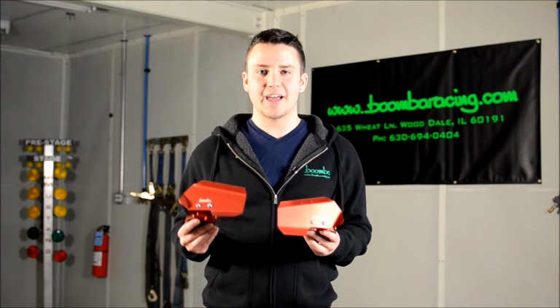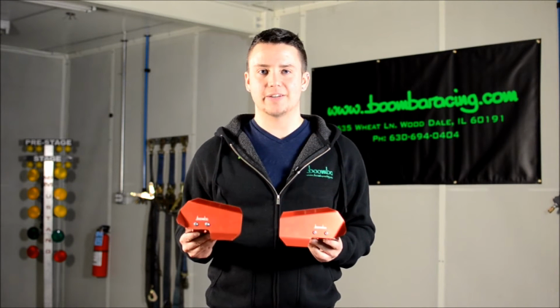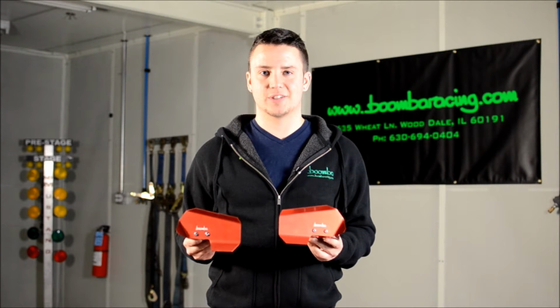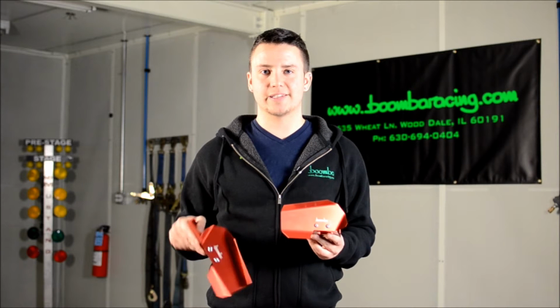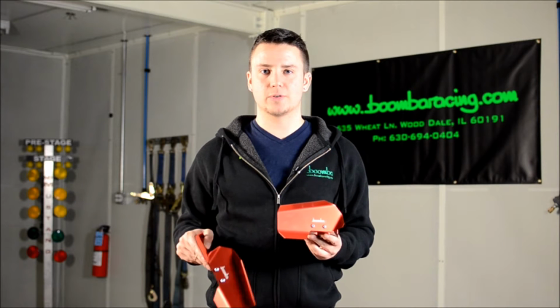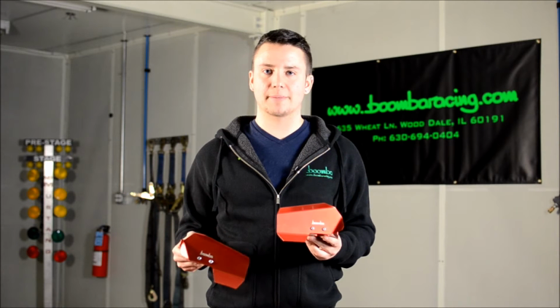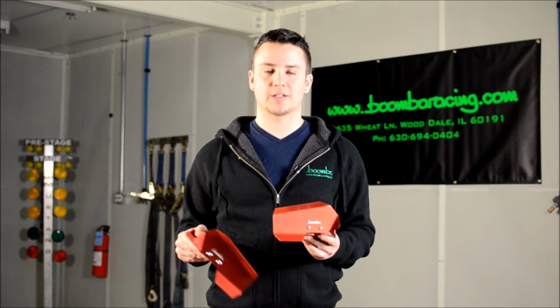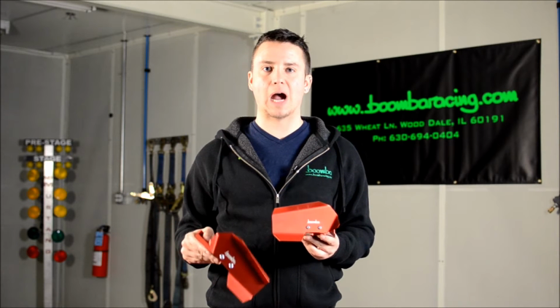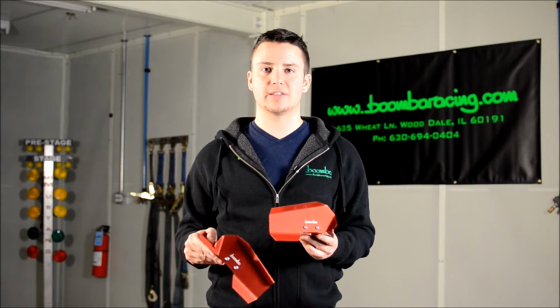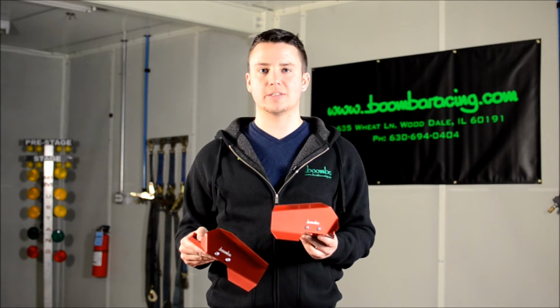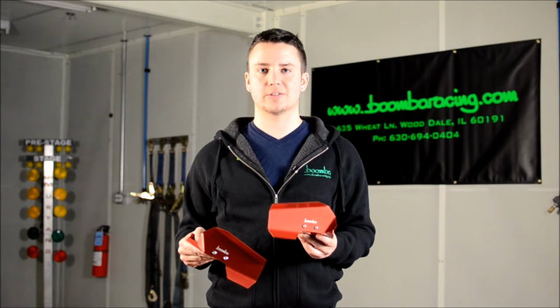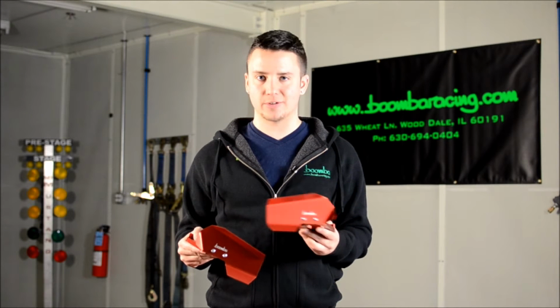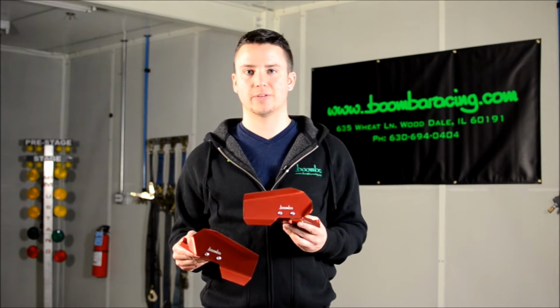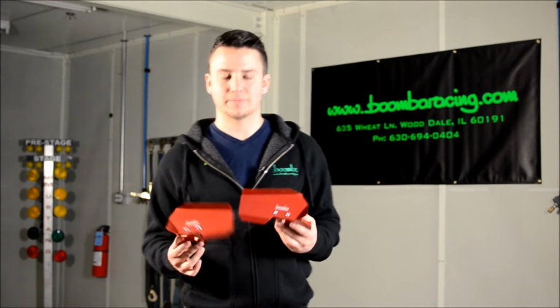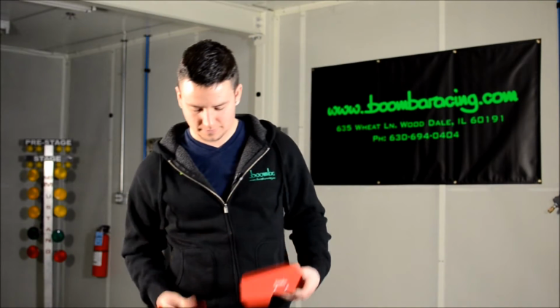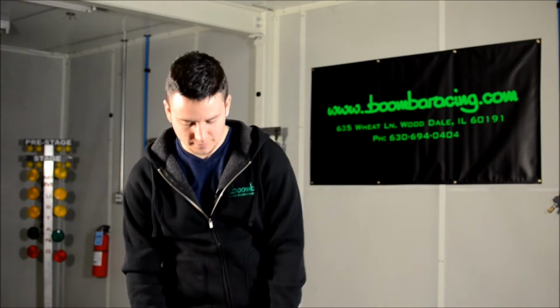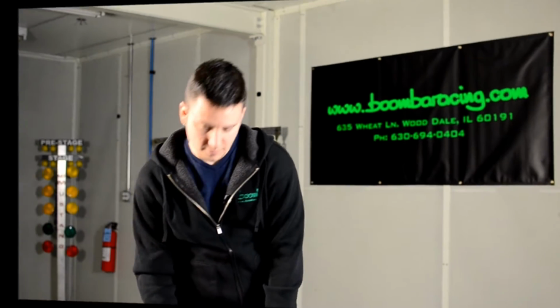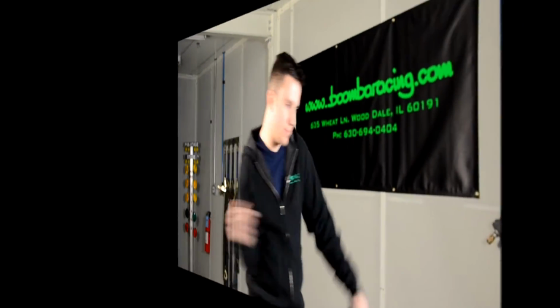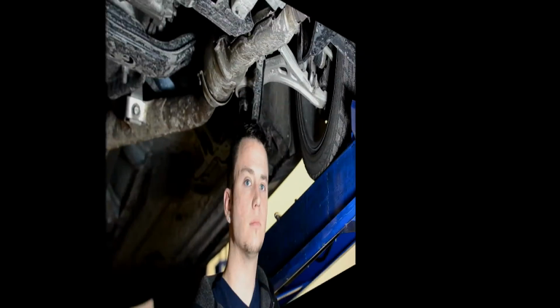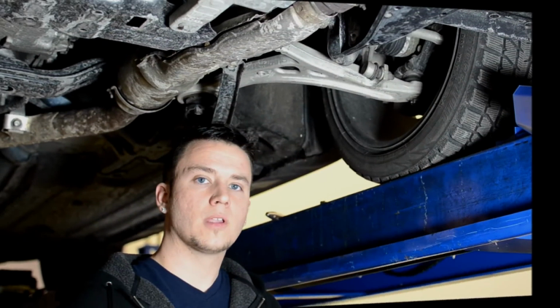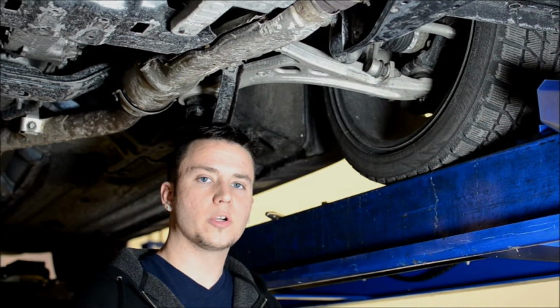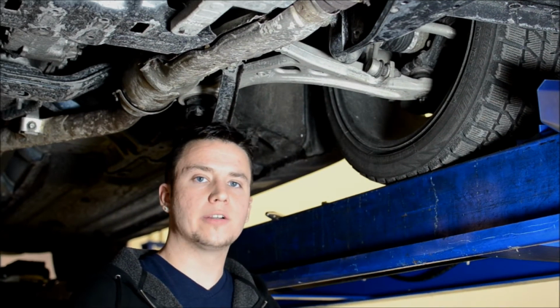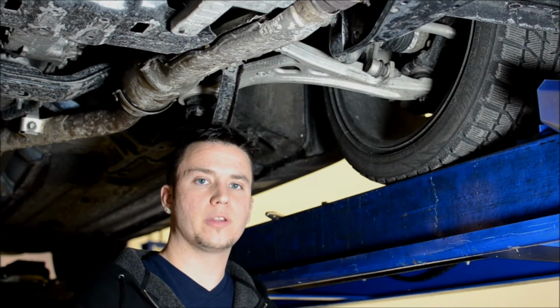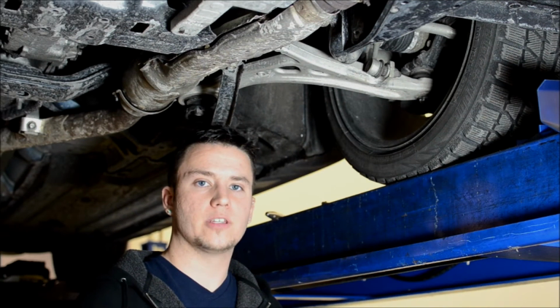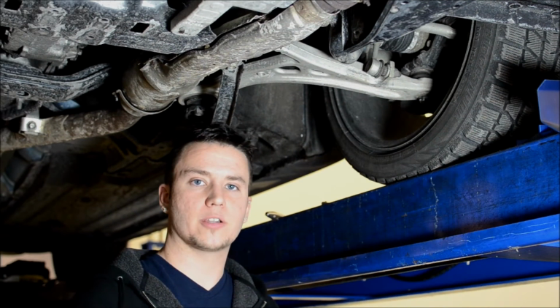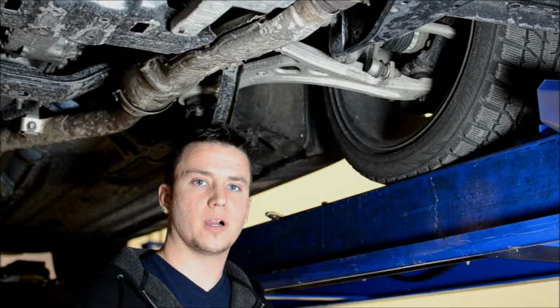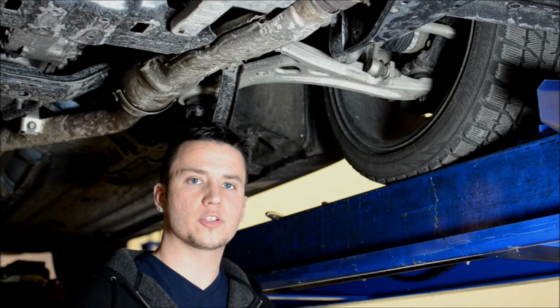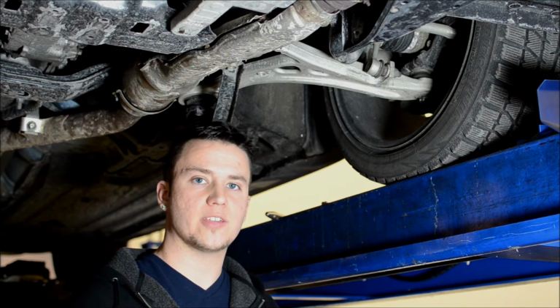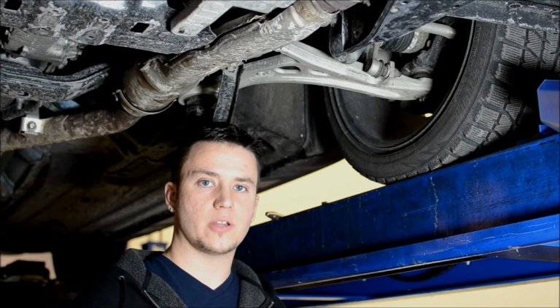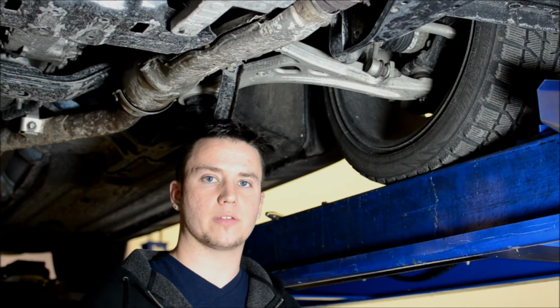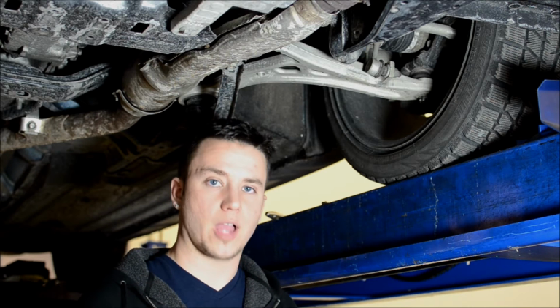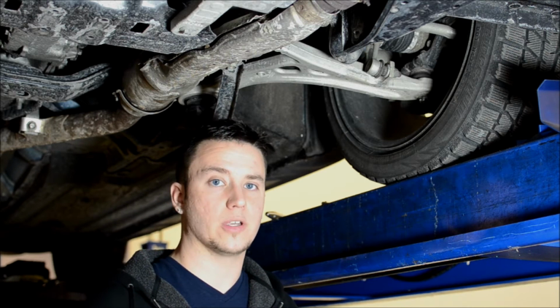Now that I've got your attention, let's head over to our shop car and I can show you how easy it is to put these deflectors on your vehicle. We're now under our 2015 WRX shop car and I want to show you how to install these brake deflectors on your vehicle.